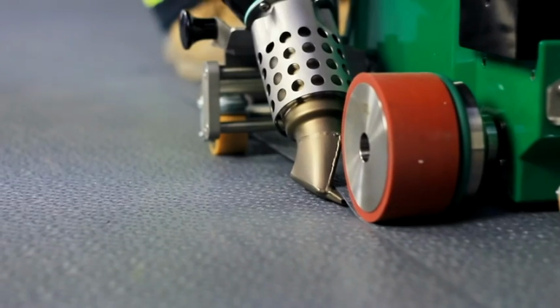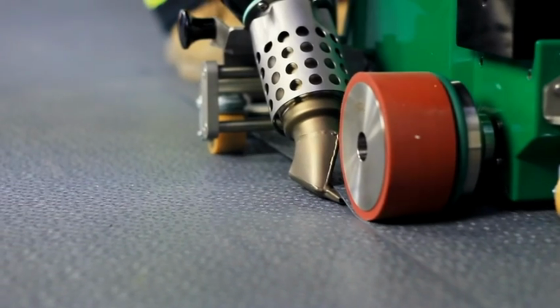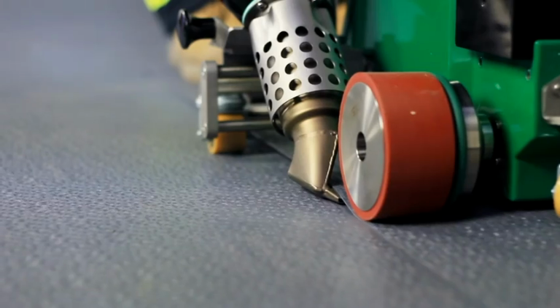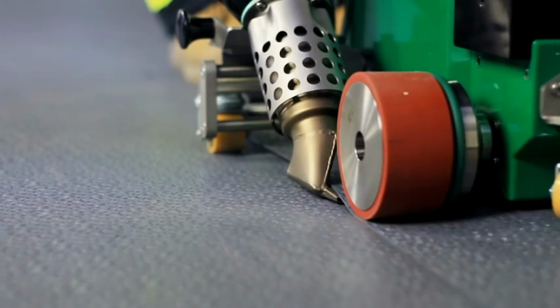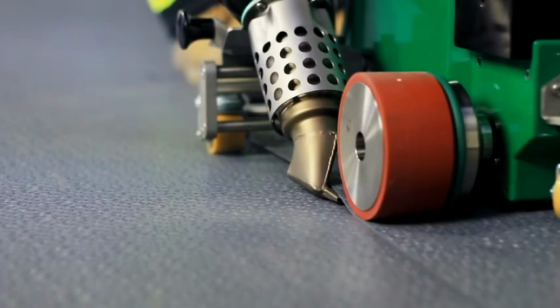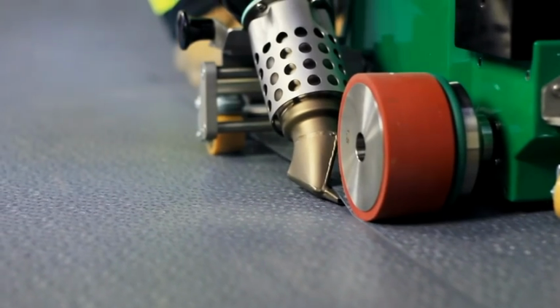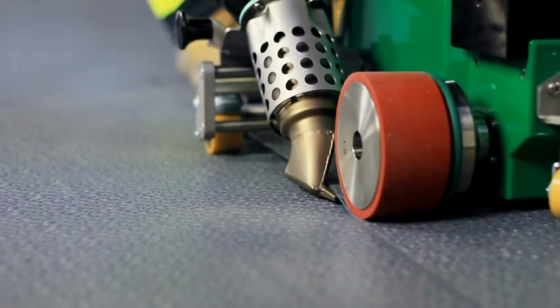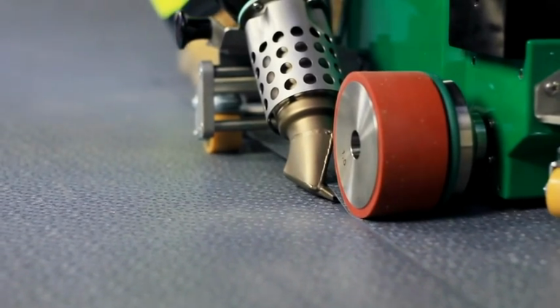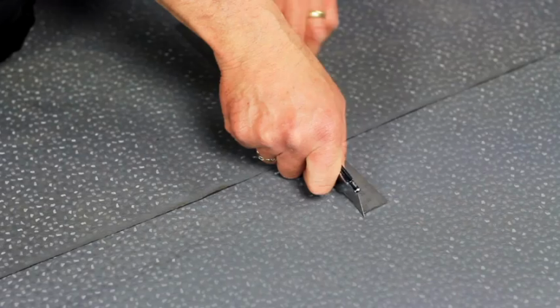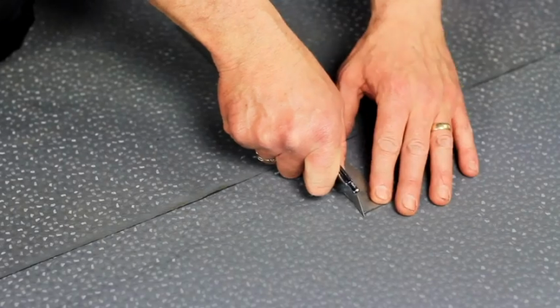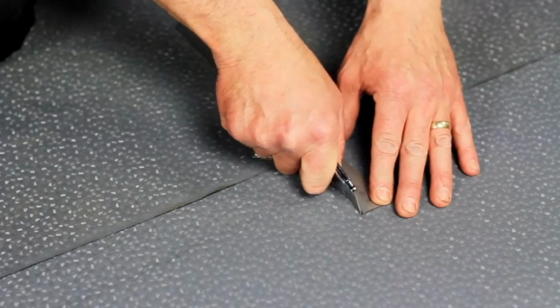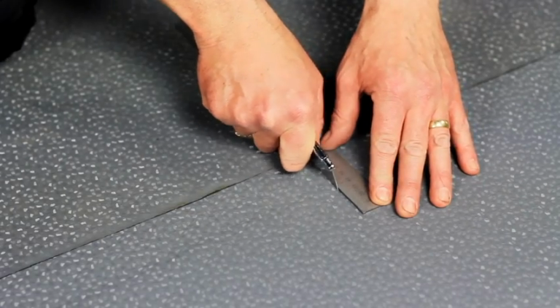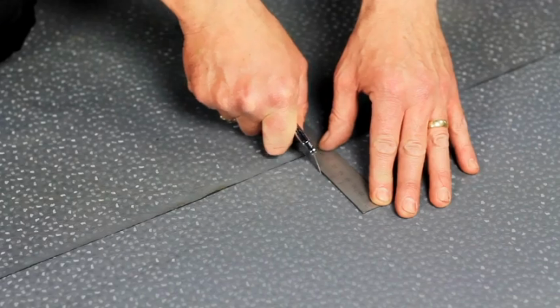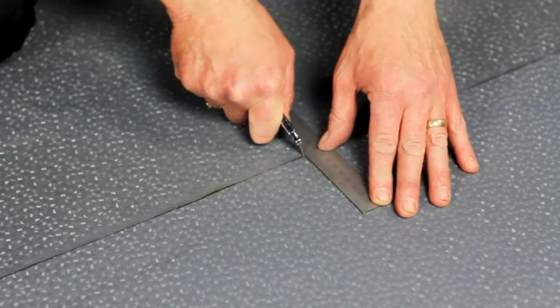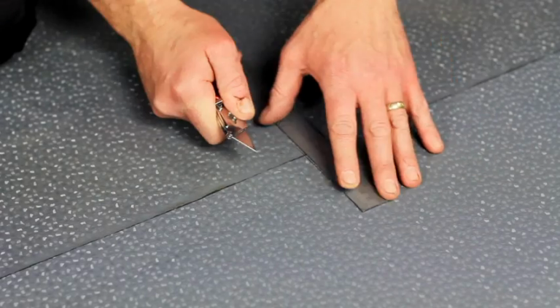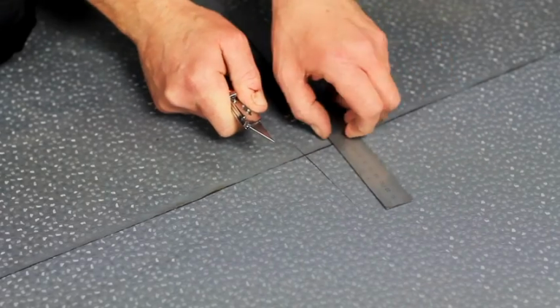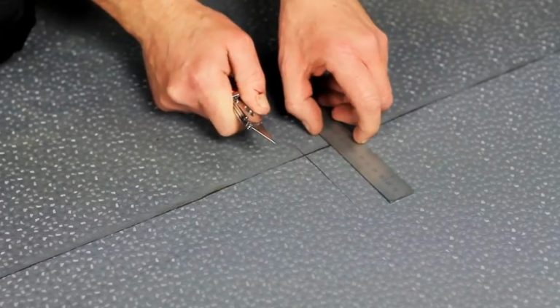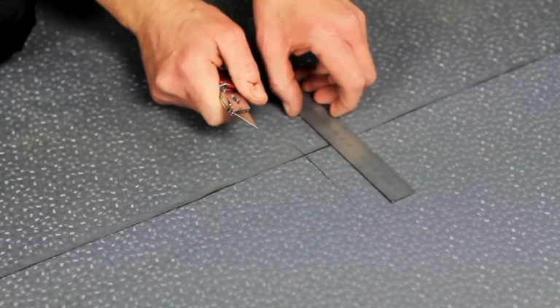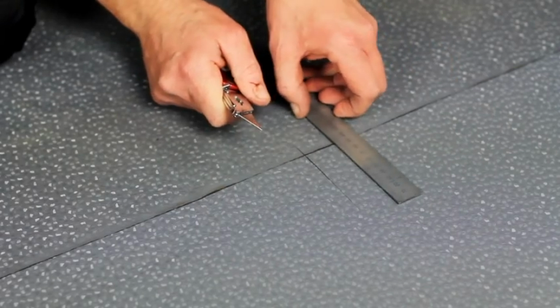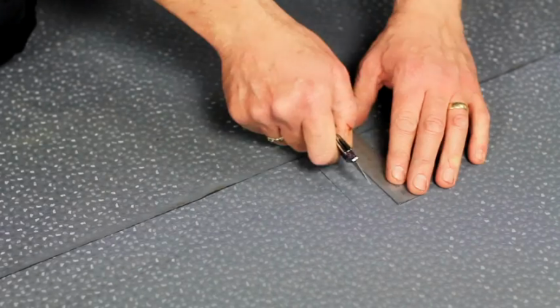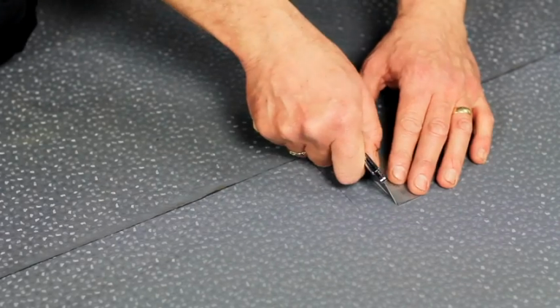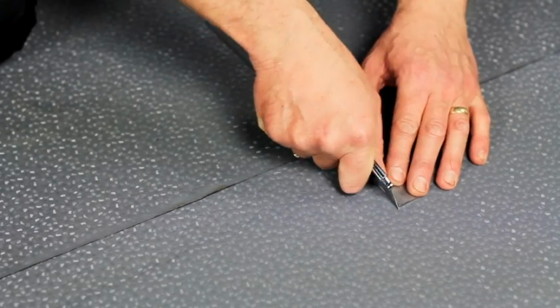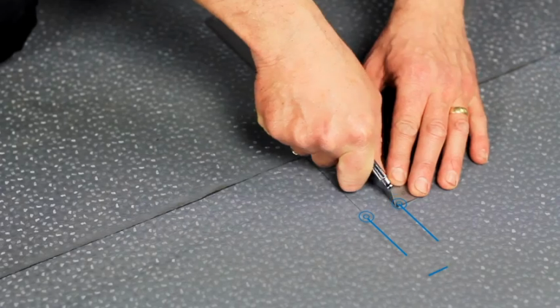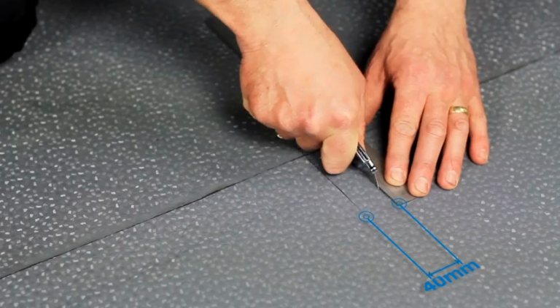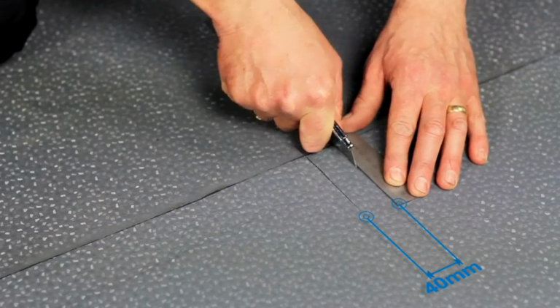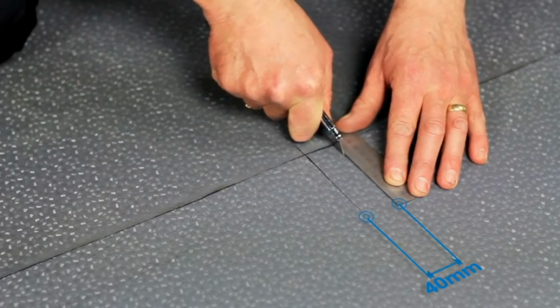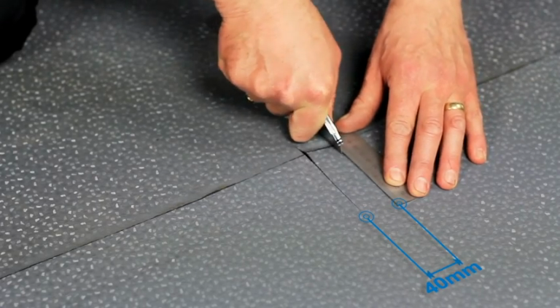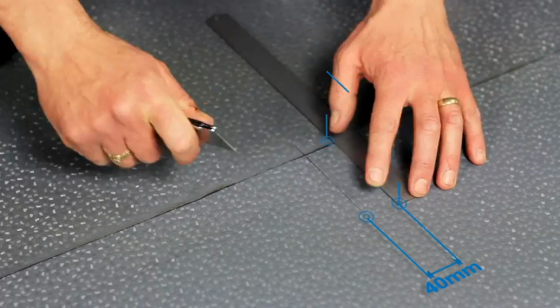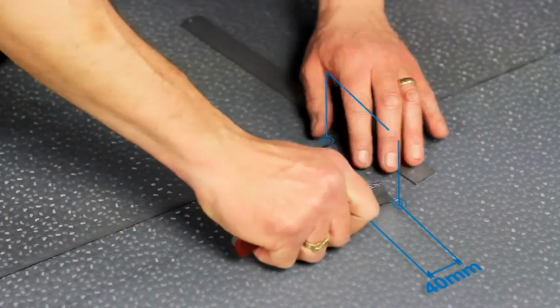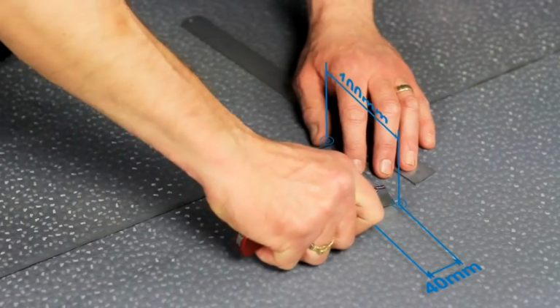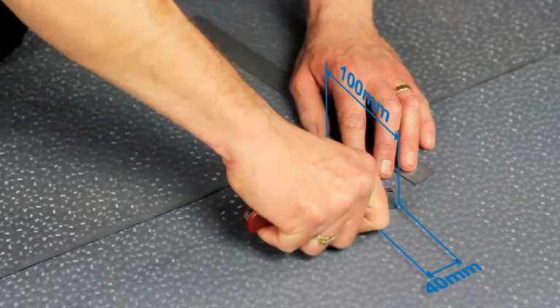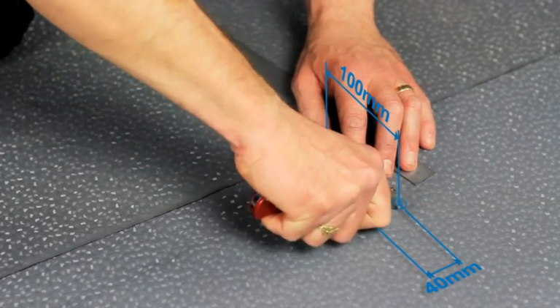Run the welder down the sample membranes. Once the membrane has cooled down to ambient temperature, cut a strip from the center of the welded lap. This strip should be around 40 millimeters in width and approximately 100 millimeters in length.